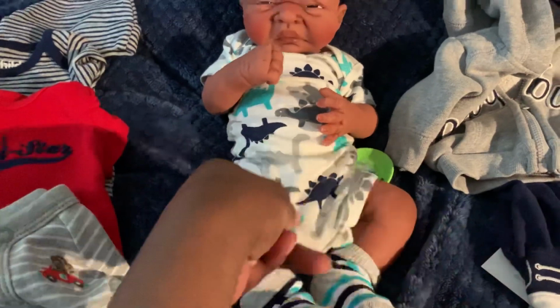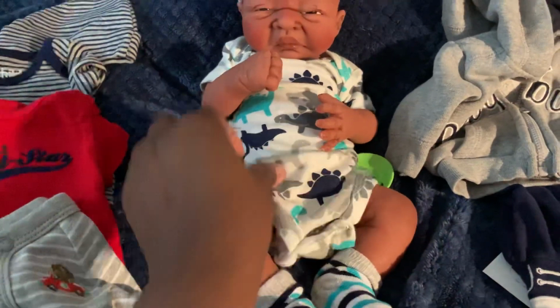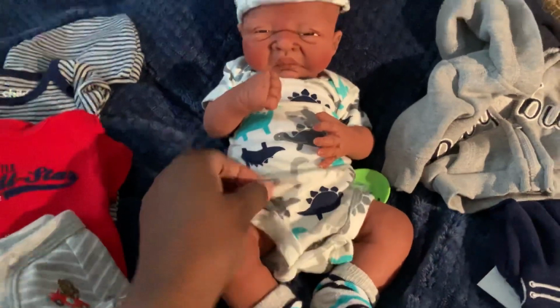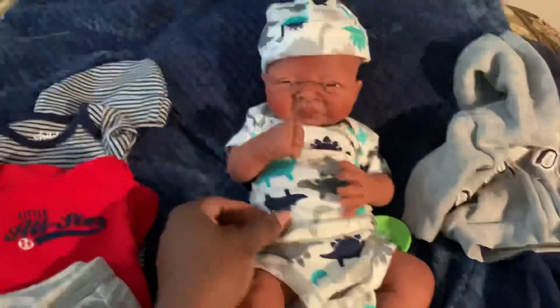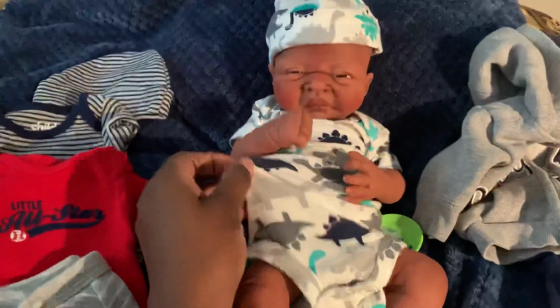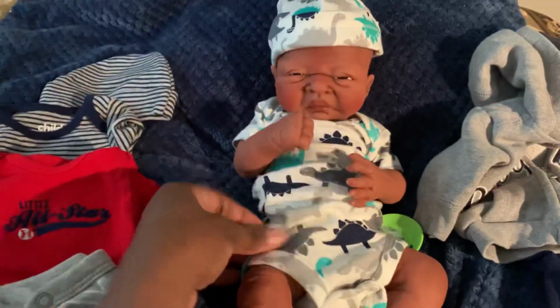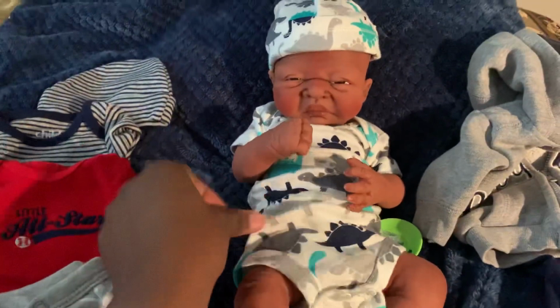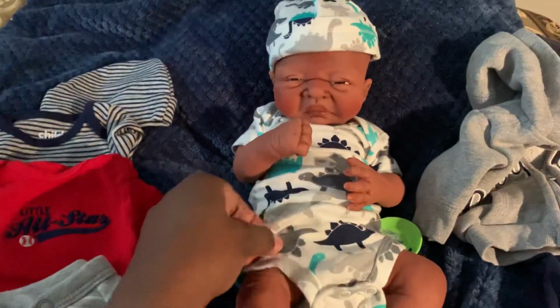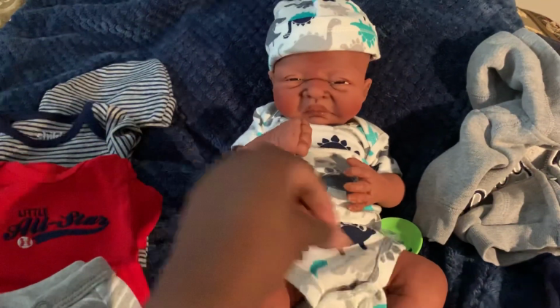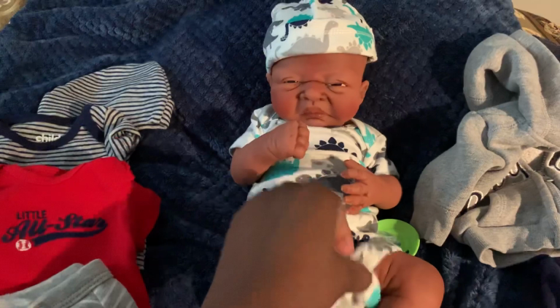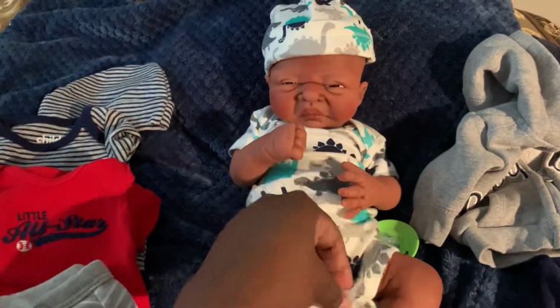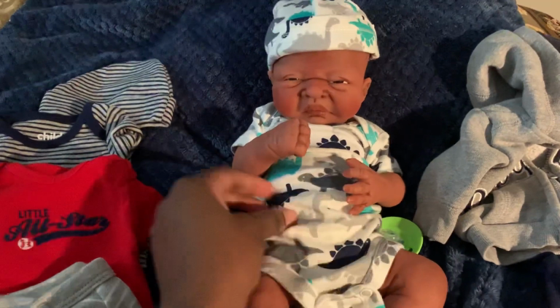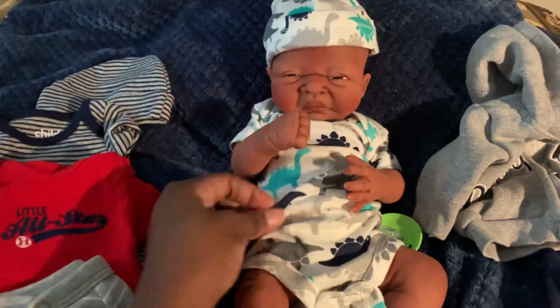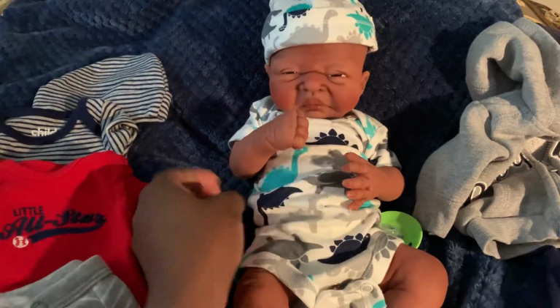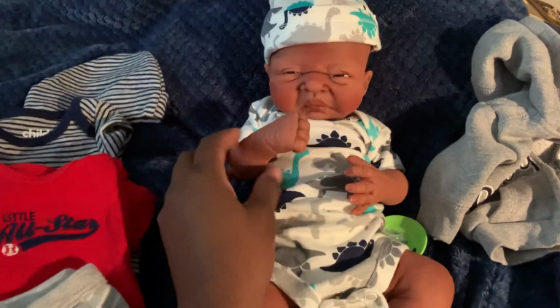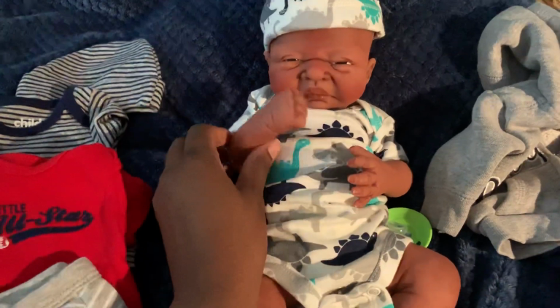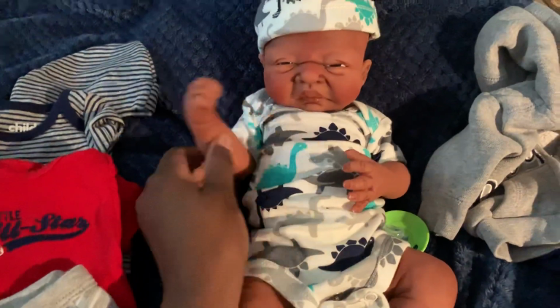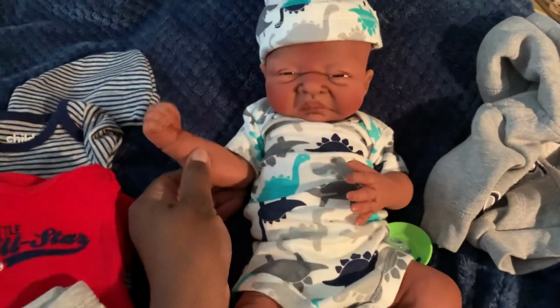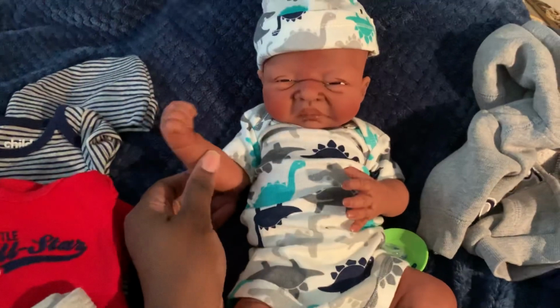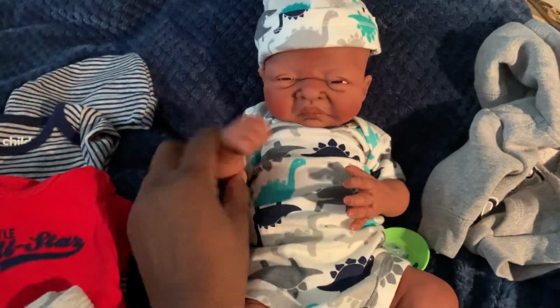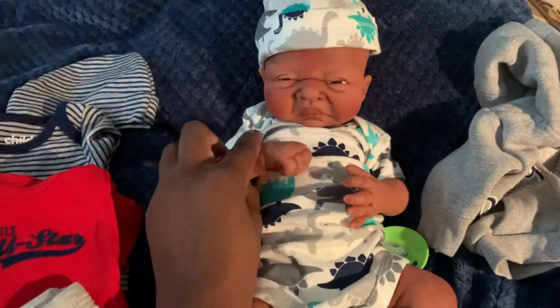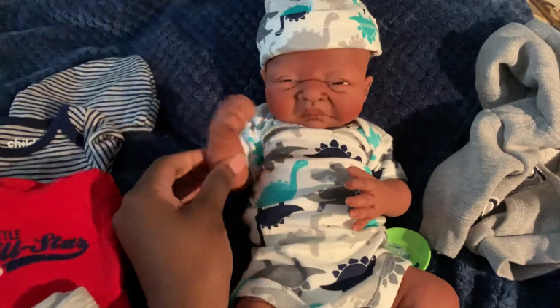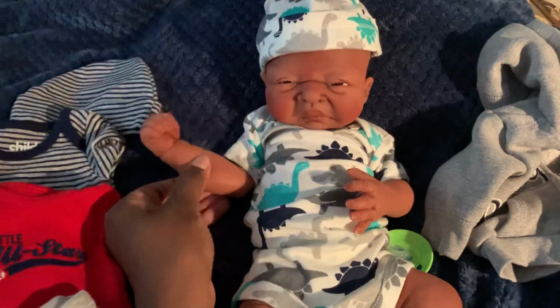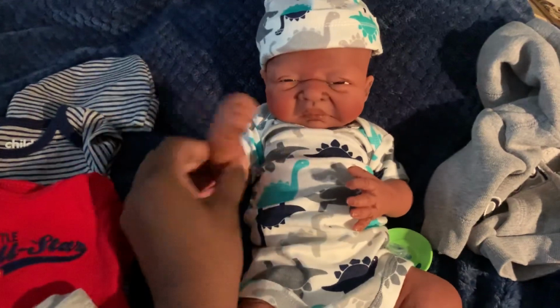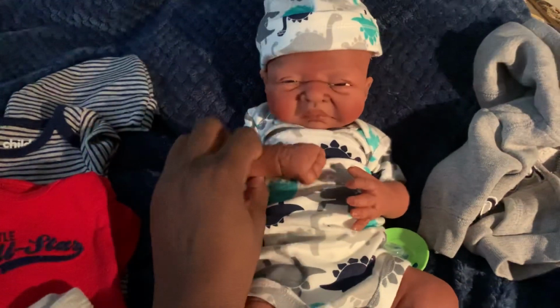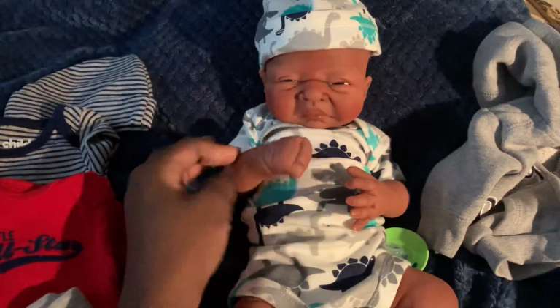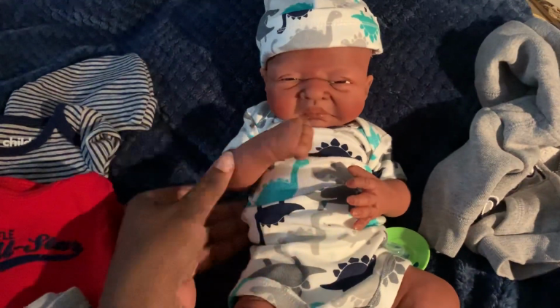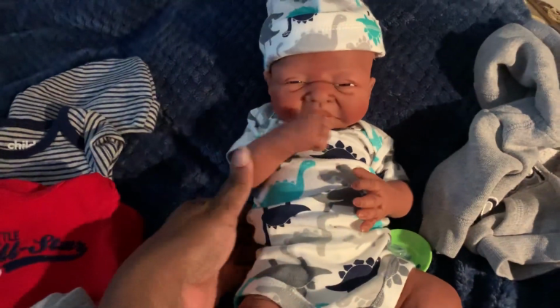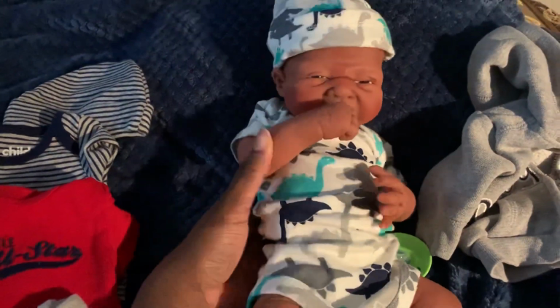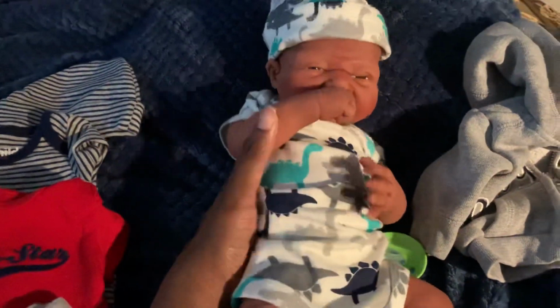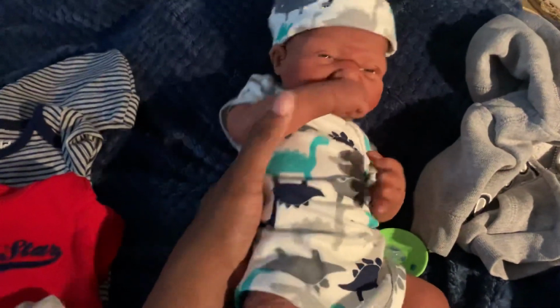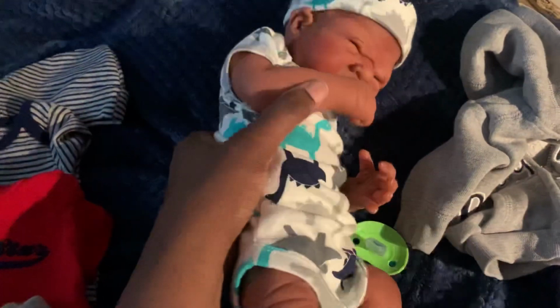This is a preemie, so it's kind of loose on him, which is great because you don't want it to be so tight. He has armature, so you can go ahead and pose him the way you want. He does turn around.